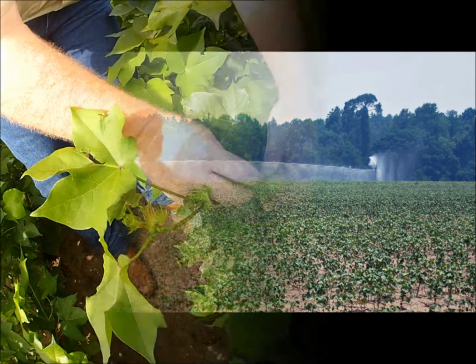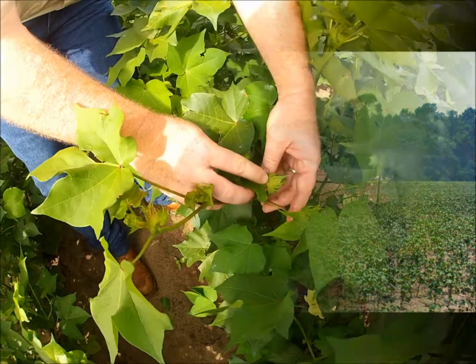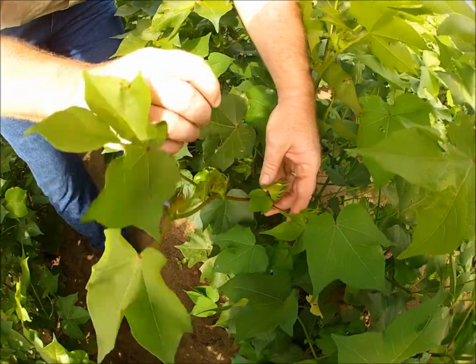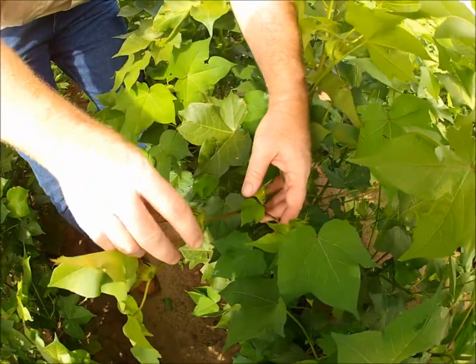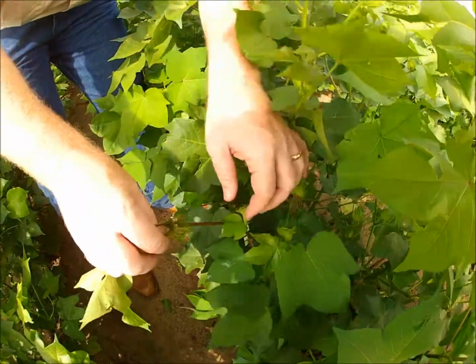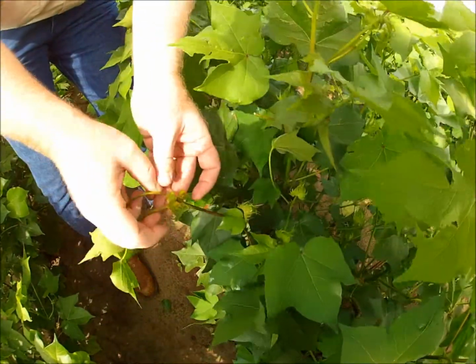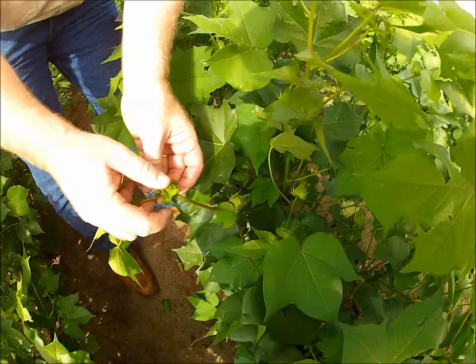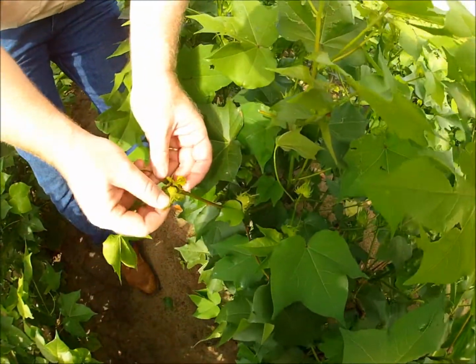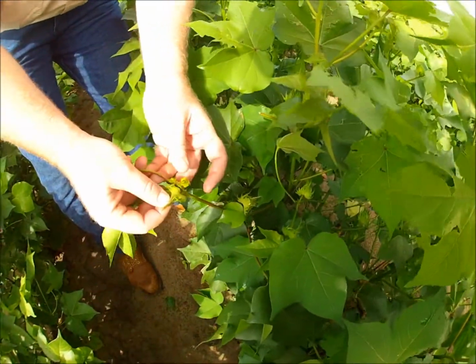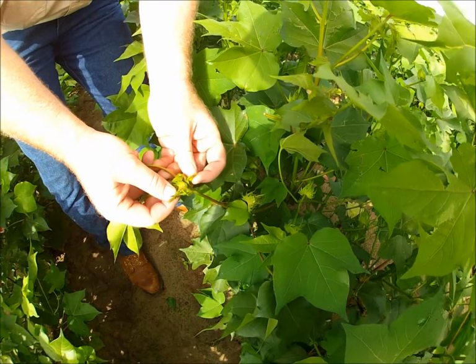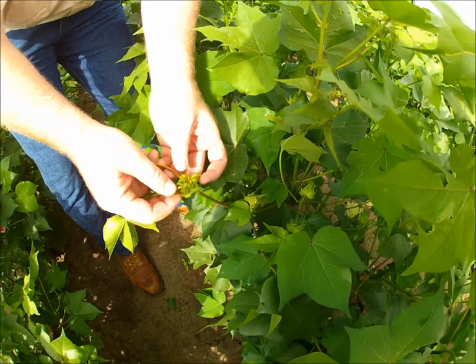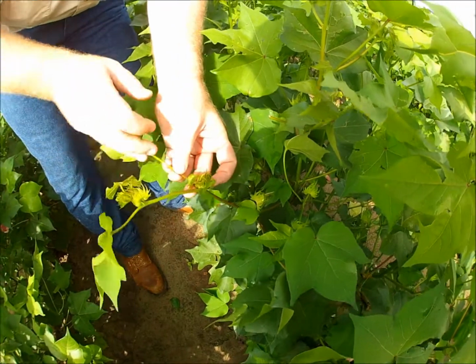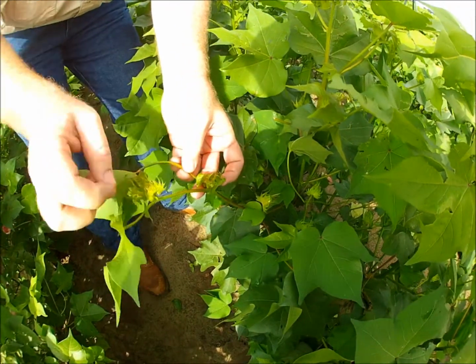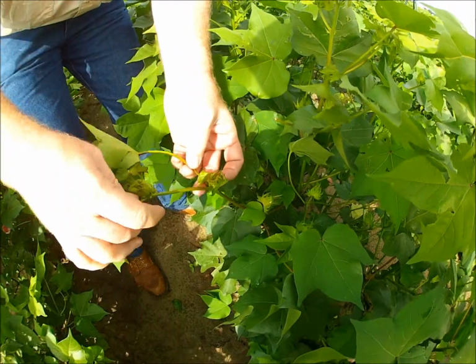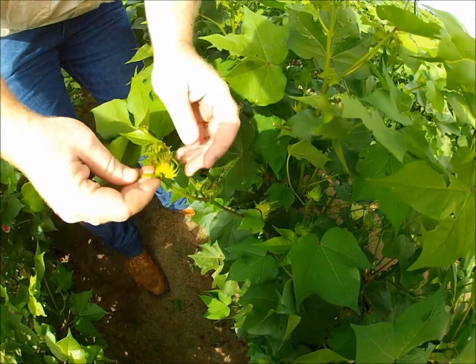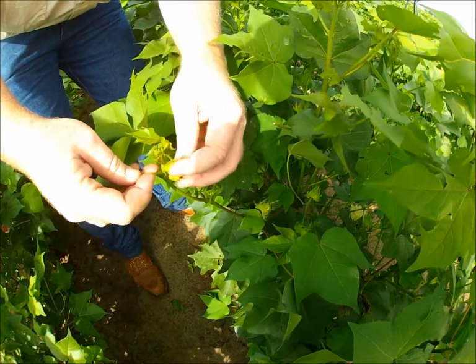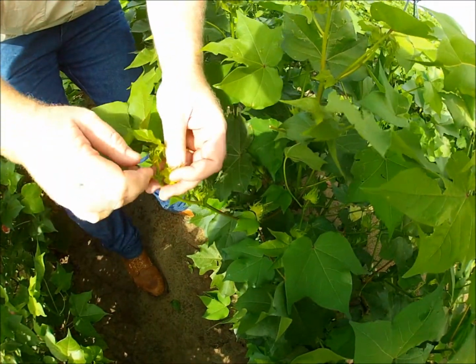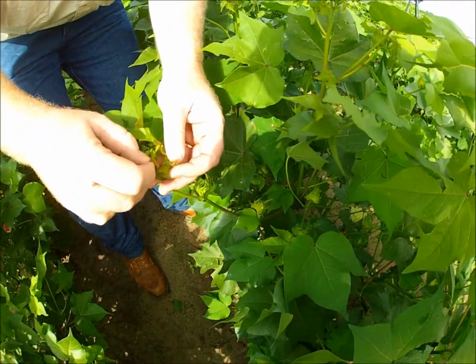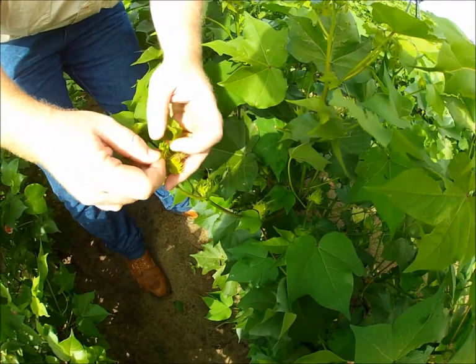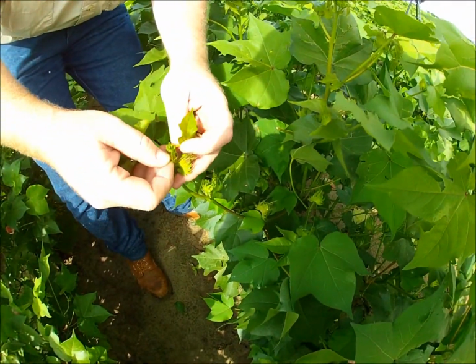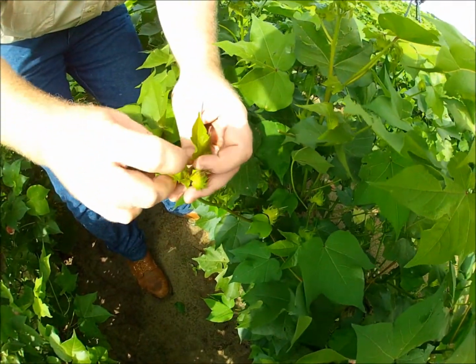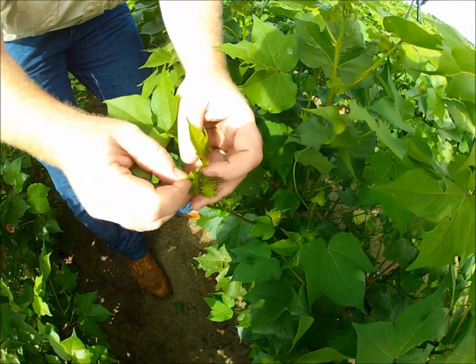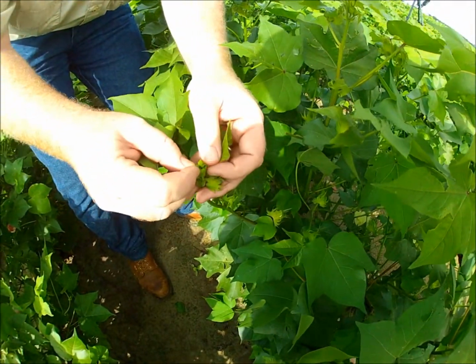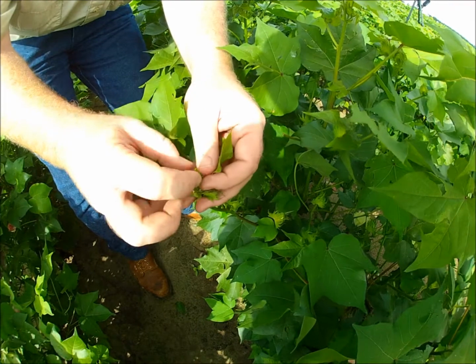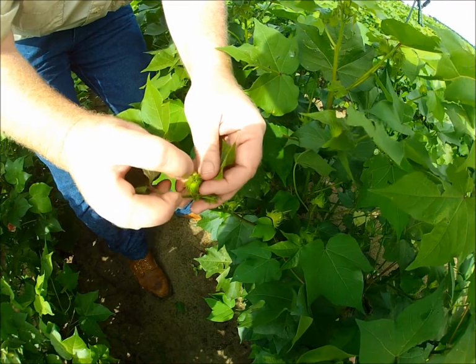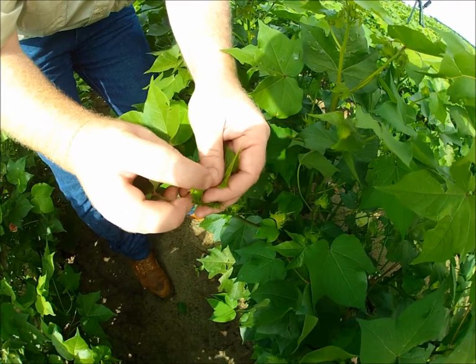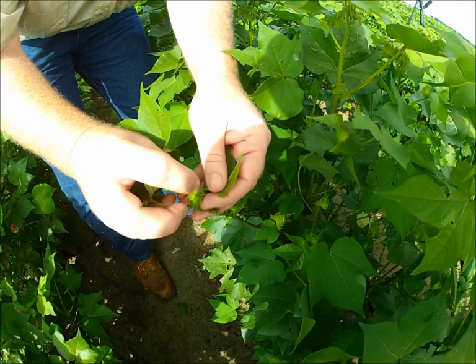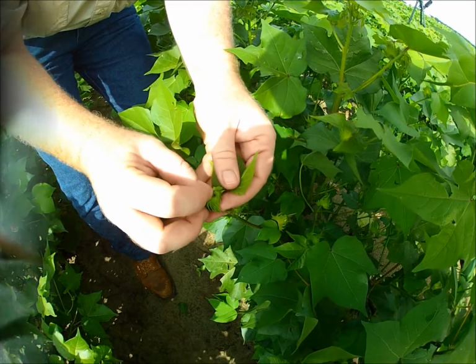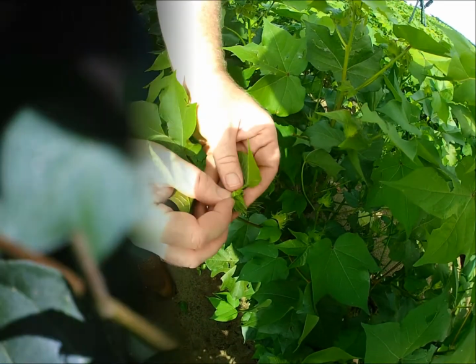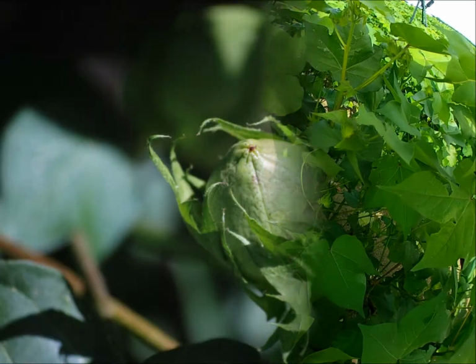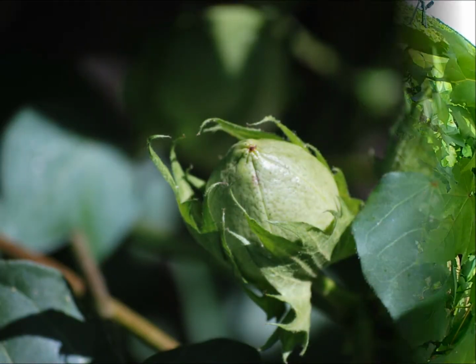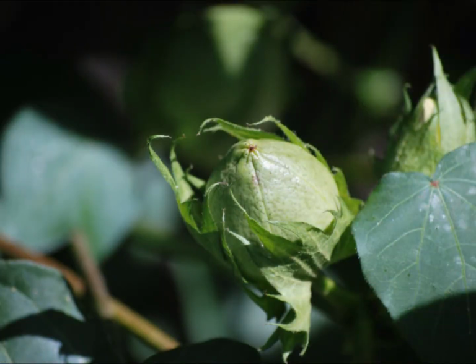I would encourage growers to make their first evaluation at the 8-10 node stage, and reevaluate the crop every 10-14 days after their first application for additional plant growth regulator treatments.